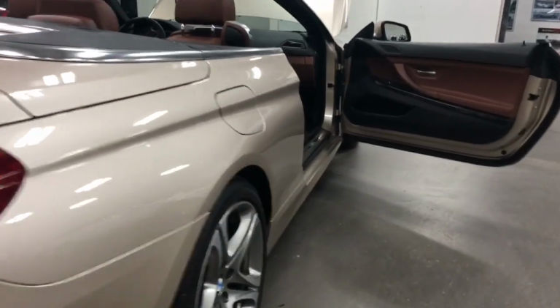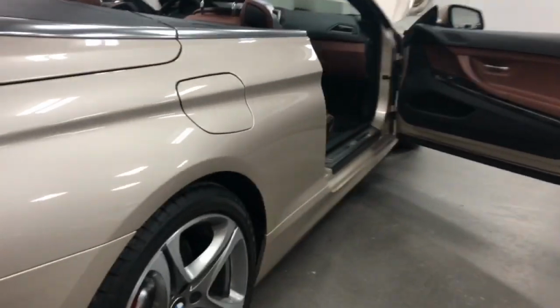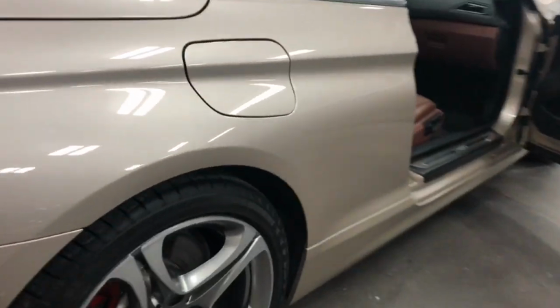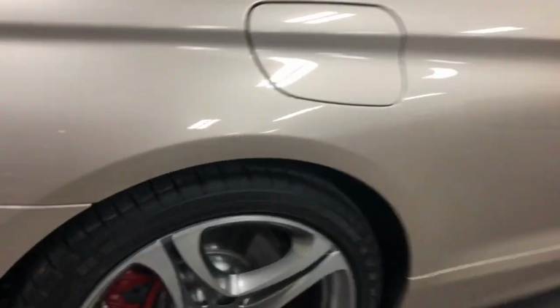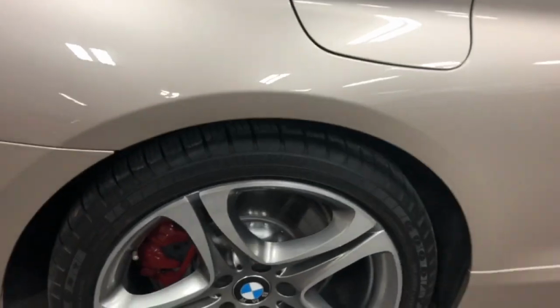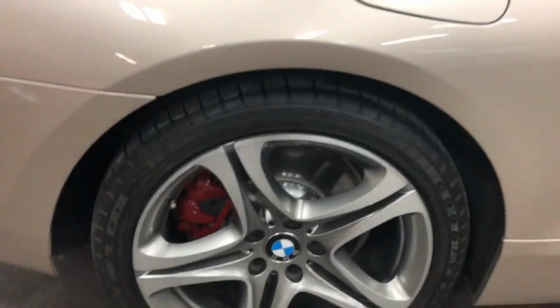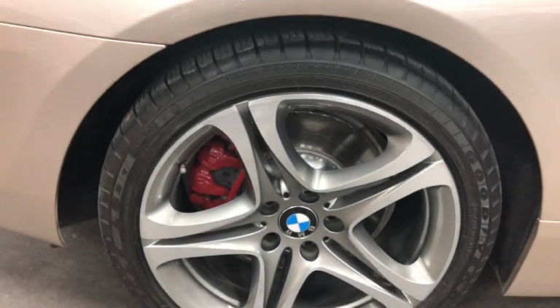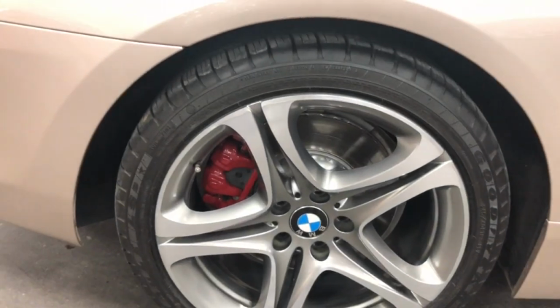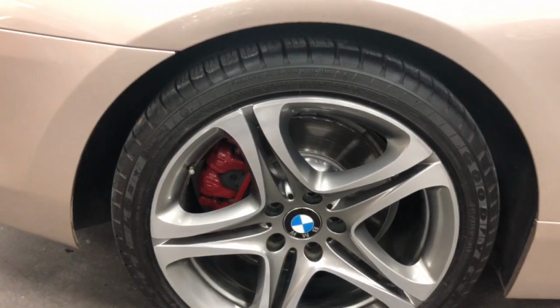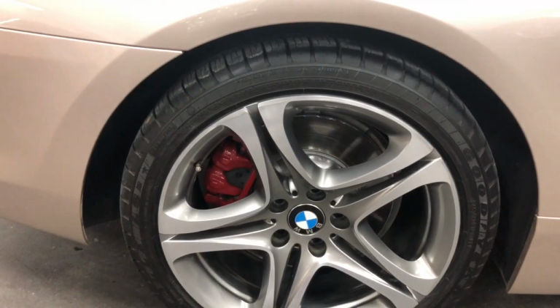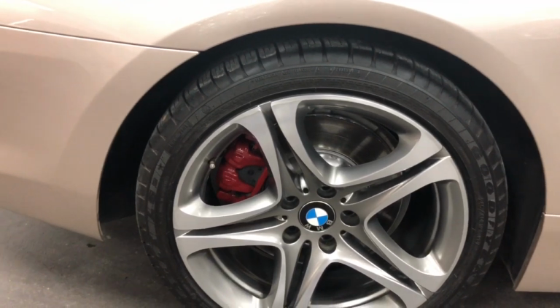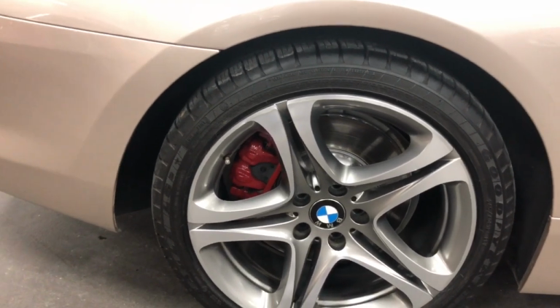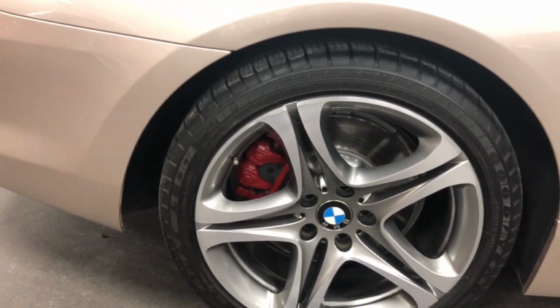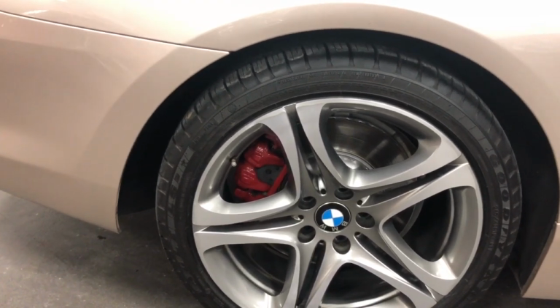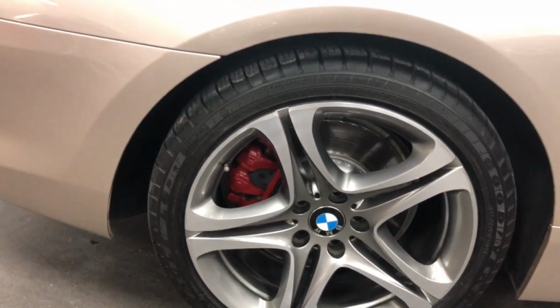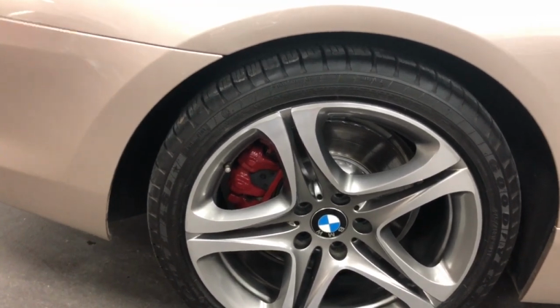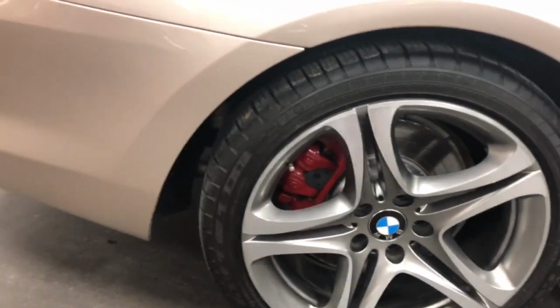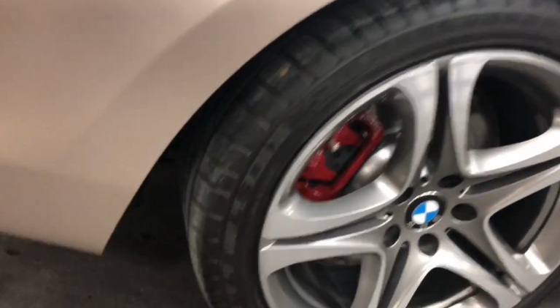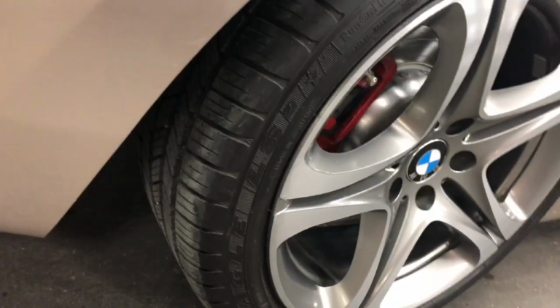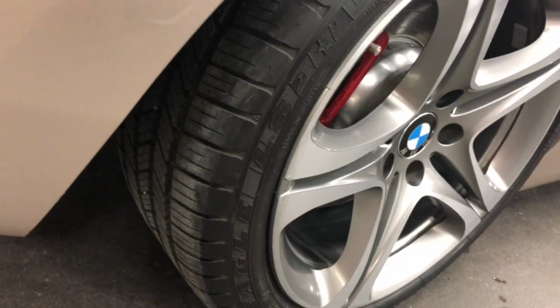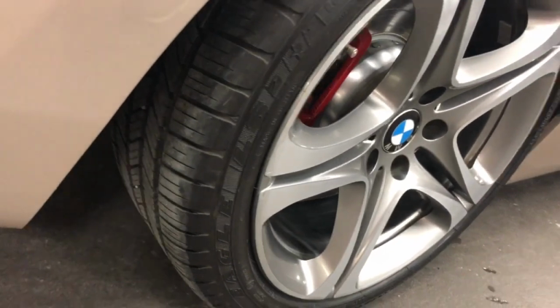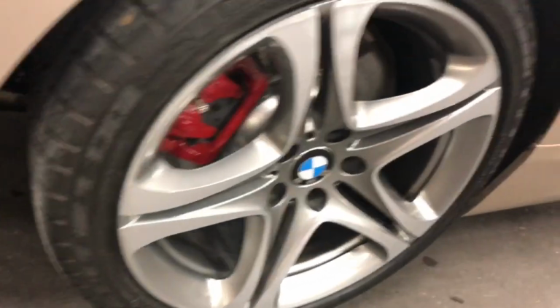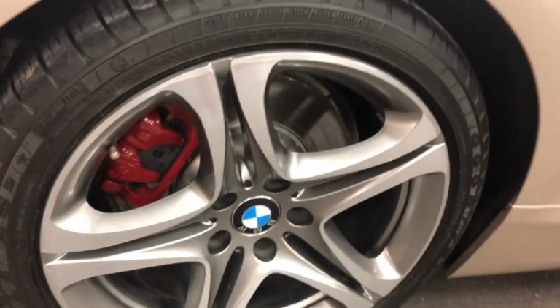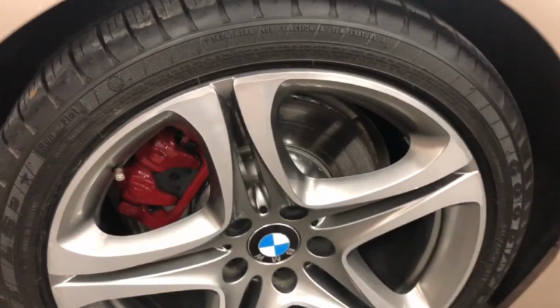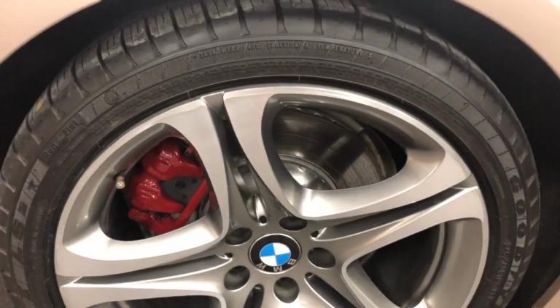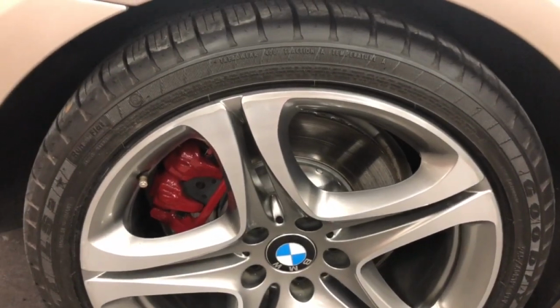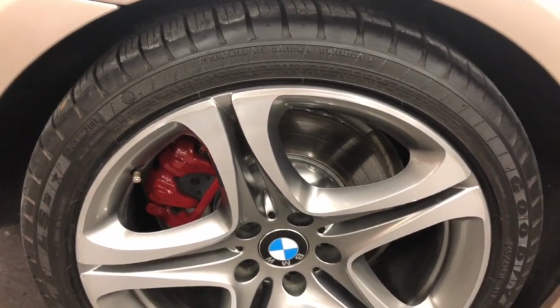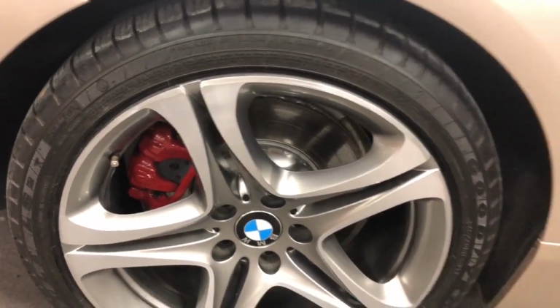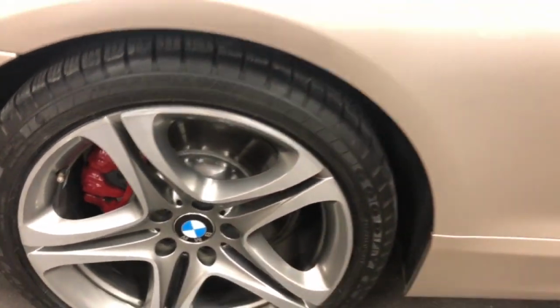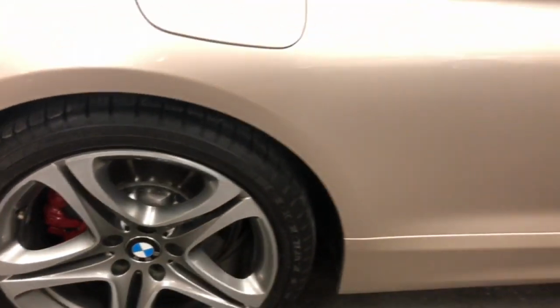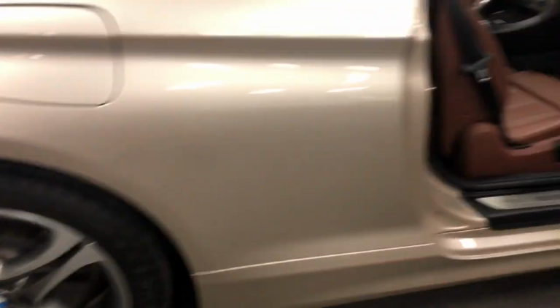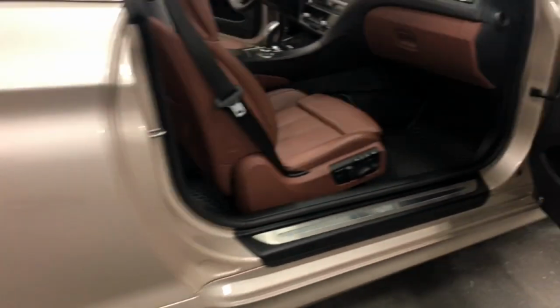Here are the rims which are all looking absolutely fabulous. You've got great Goodyear tires on it with lots of tread — lots of meat on there. Painted rotors, painted calipers, new brakes on the back. Awesome looking.